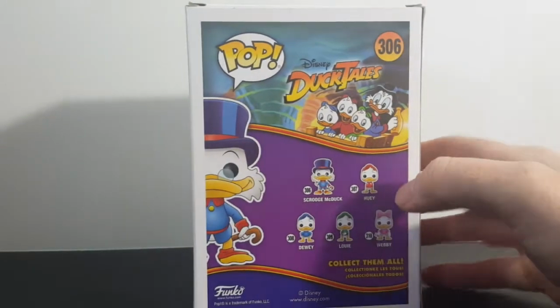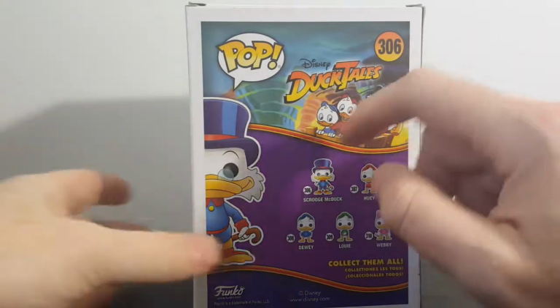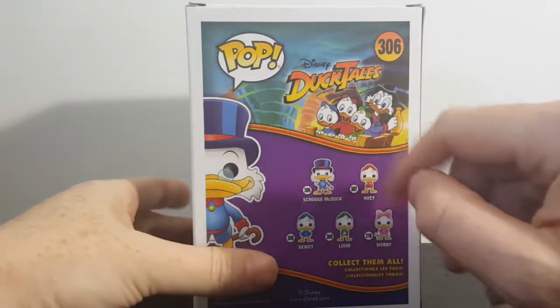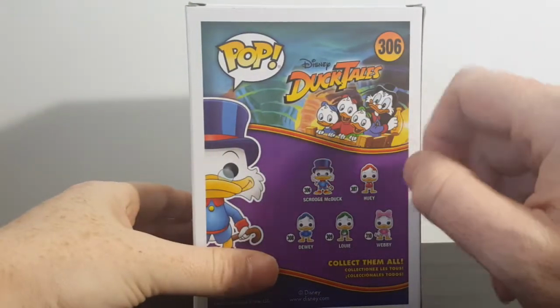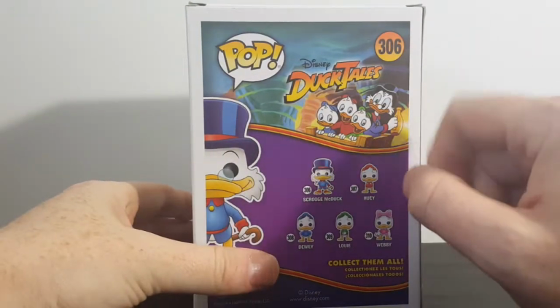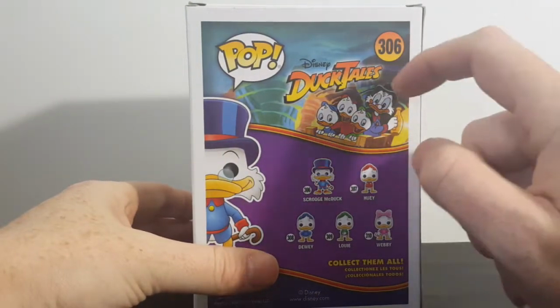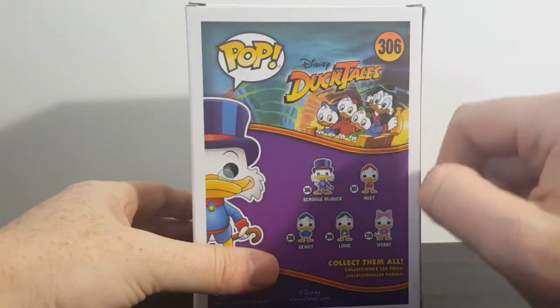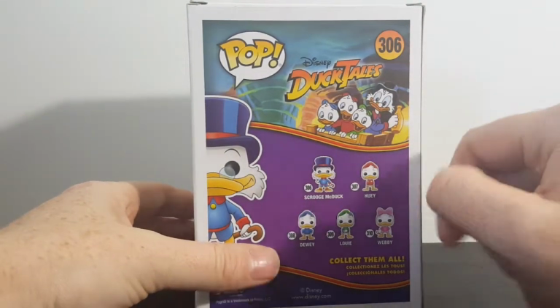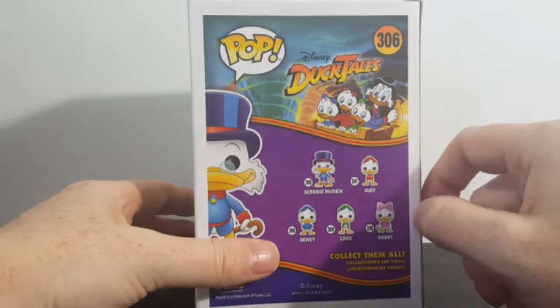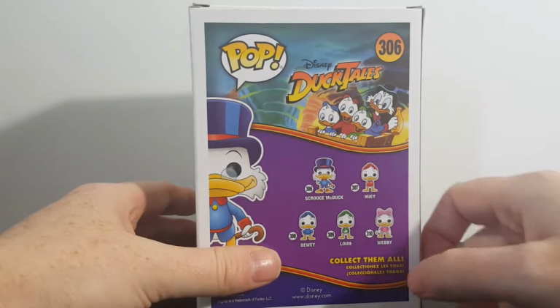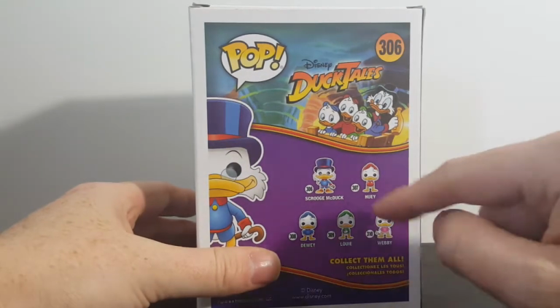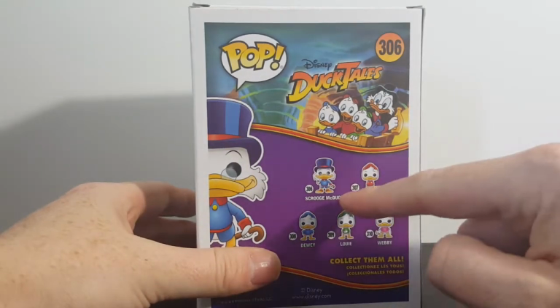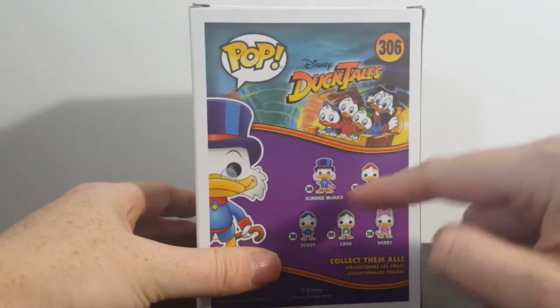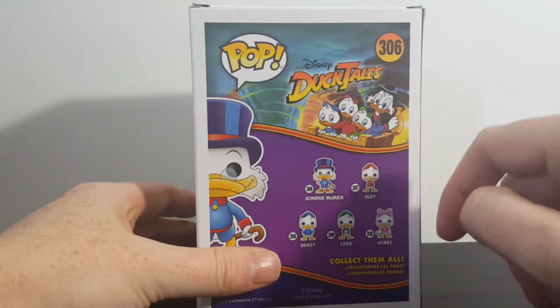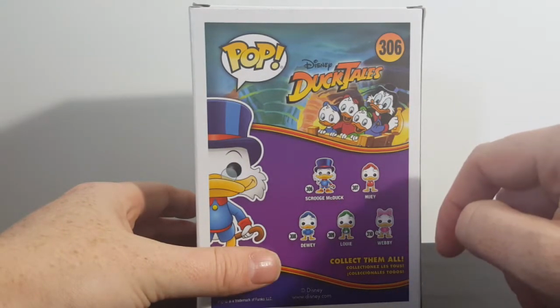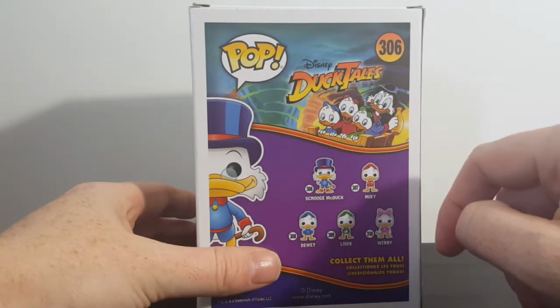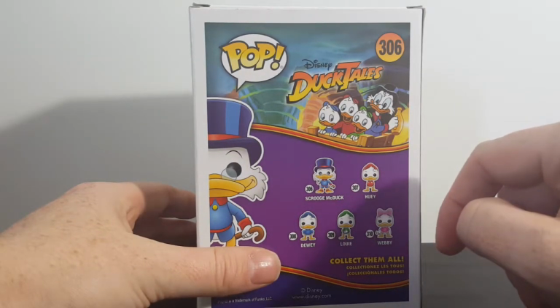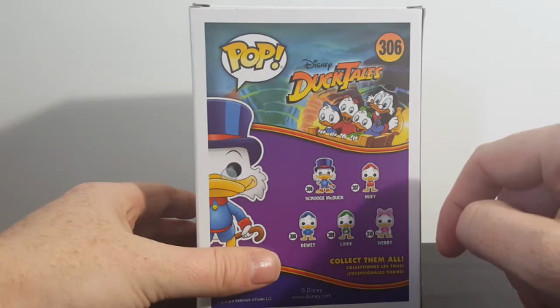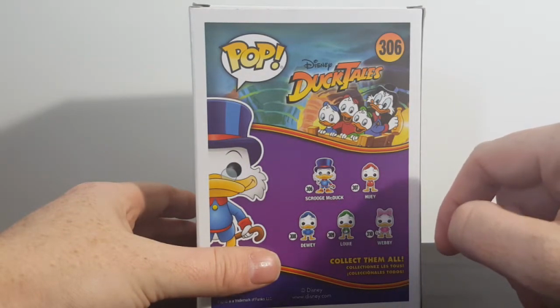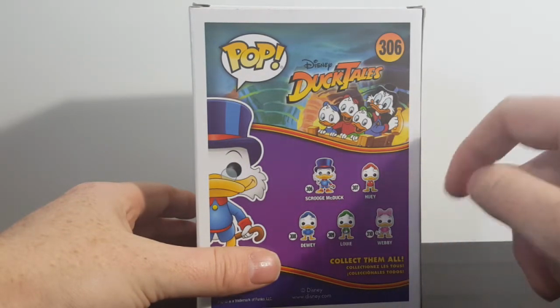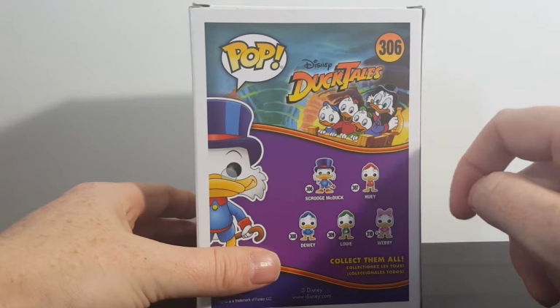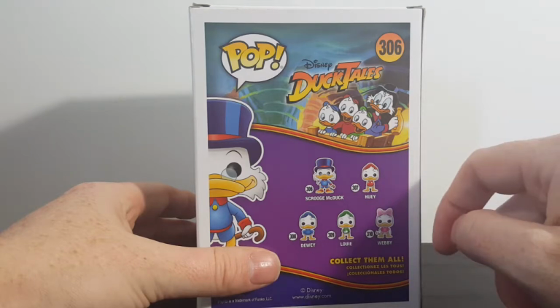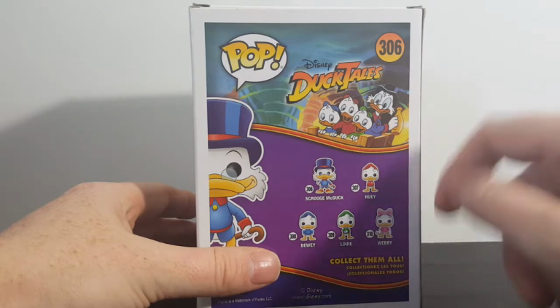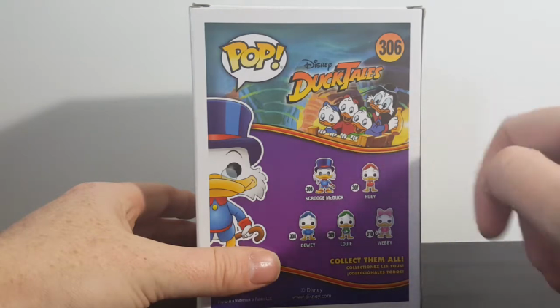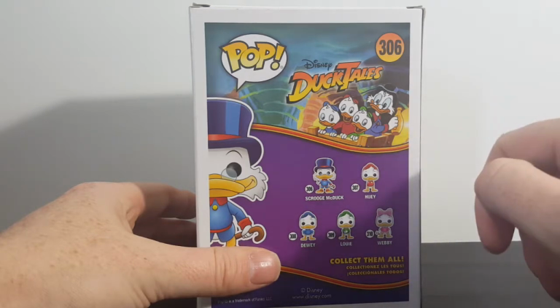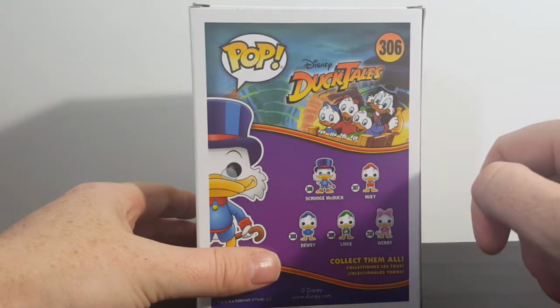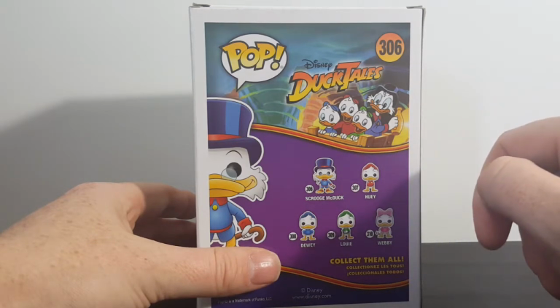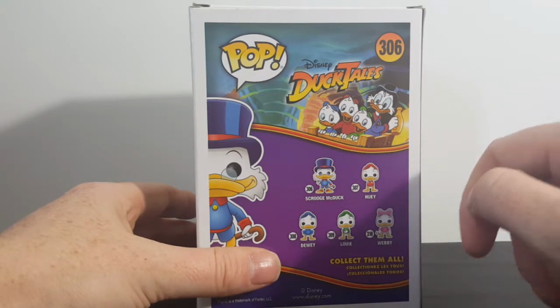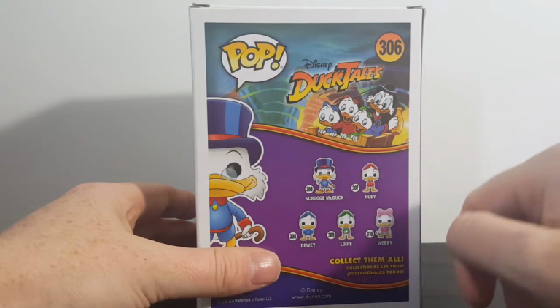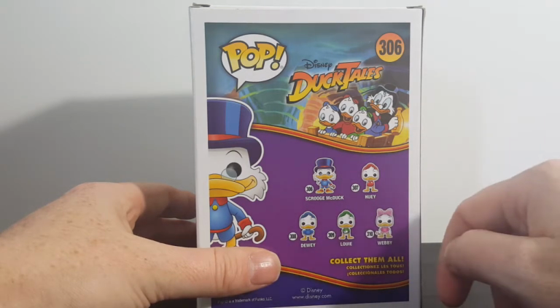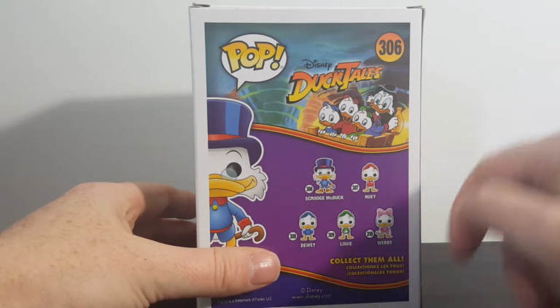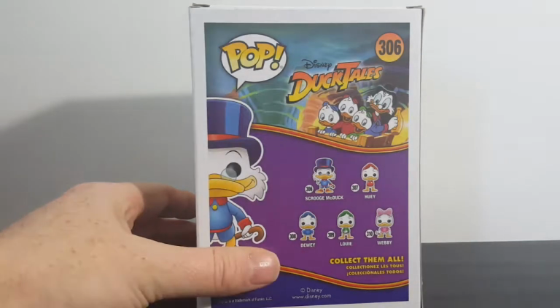As you can see on the back, there's Huey, Dewey, and Louie, and Uncle Scrooge. You've got 306, which is Scrooge McDuck; 307 is Huey; 308 is Dewey; 309 is Louie; and 310 is Webby.